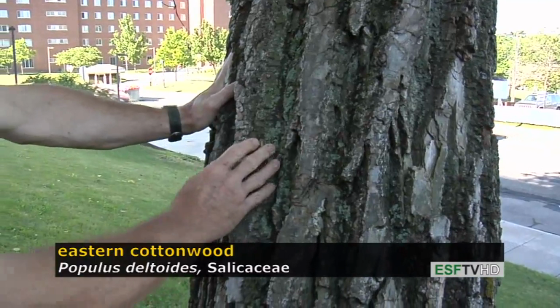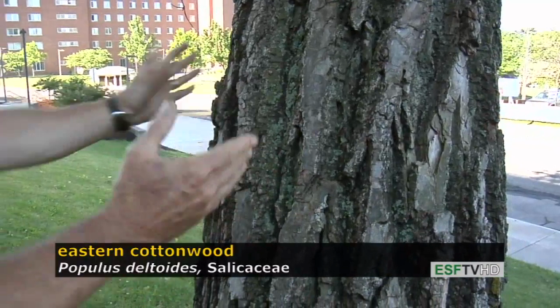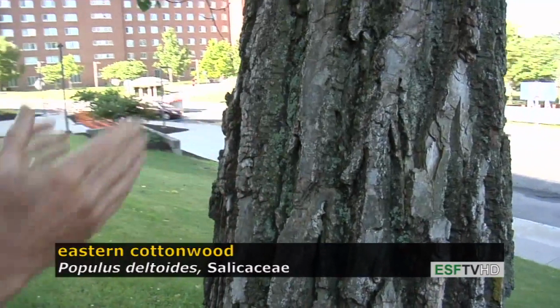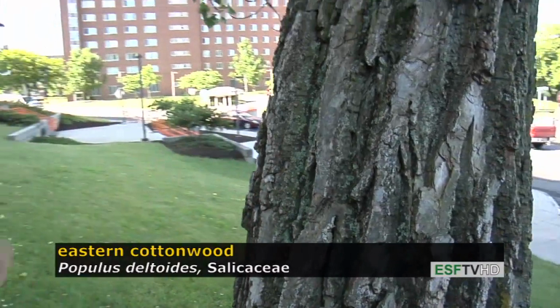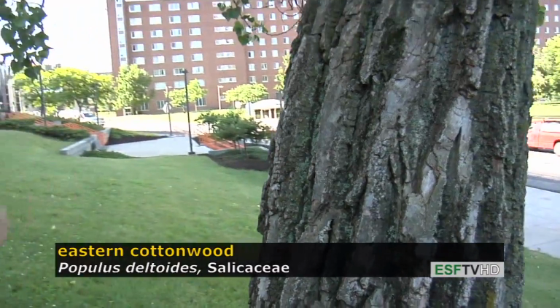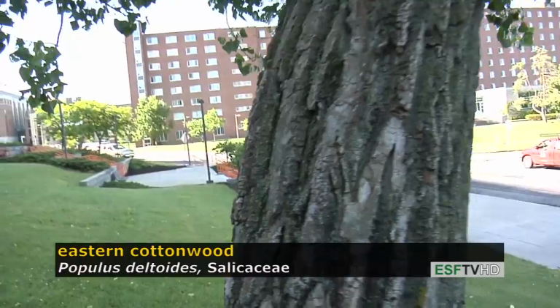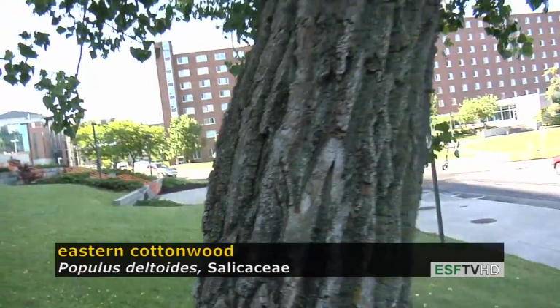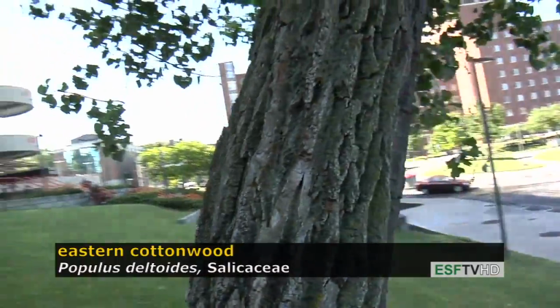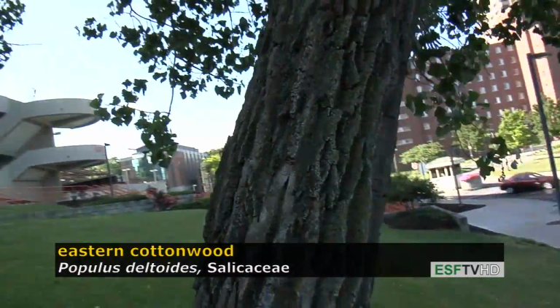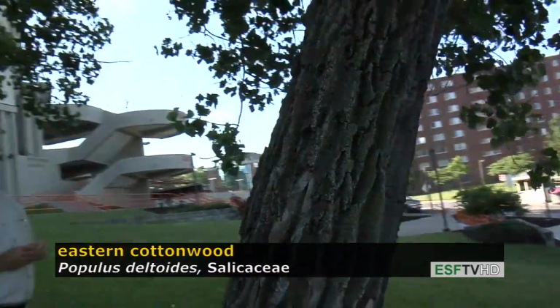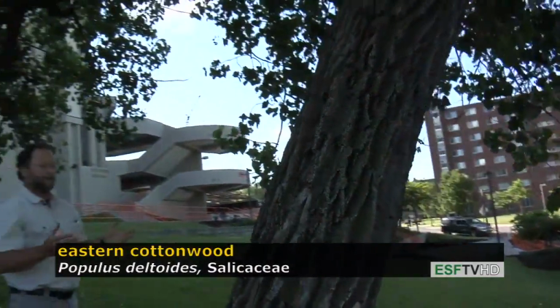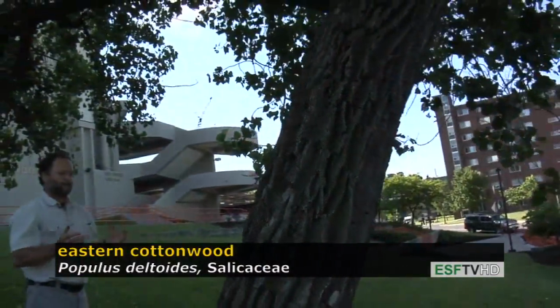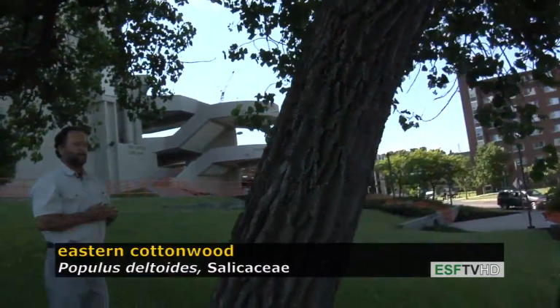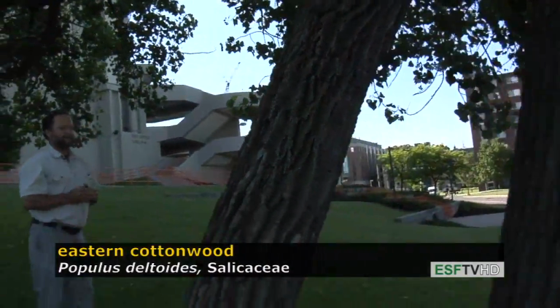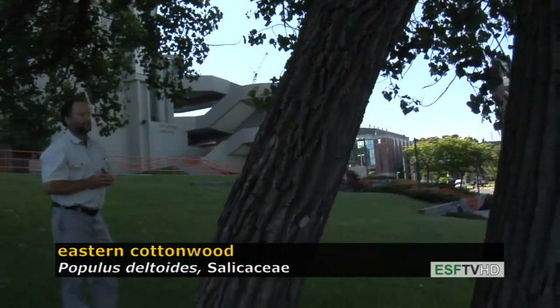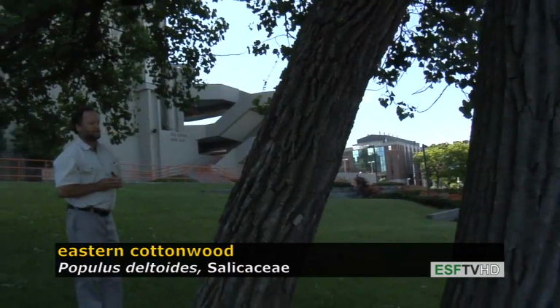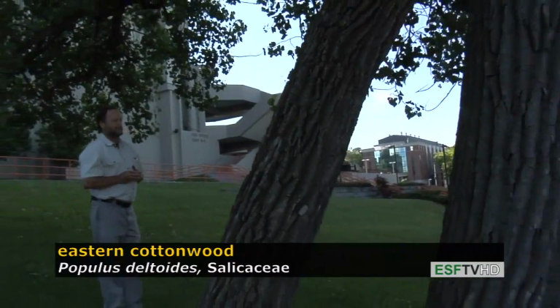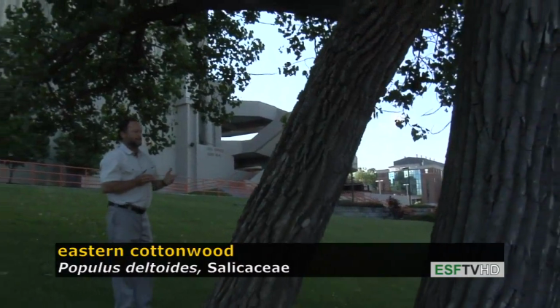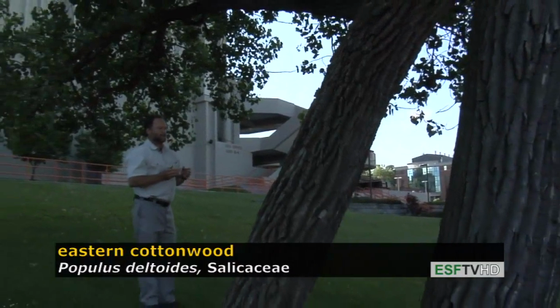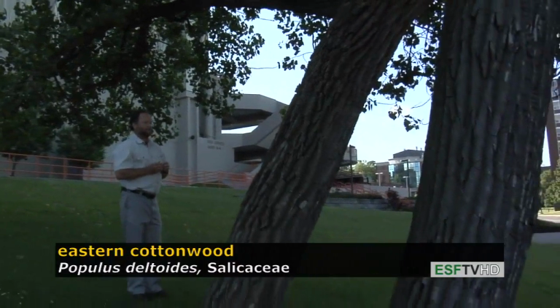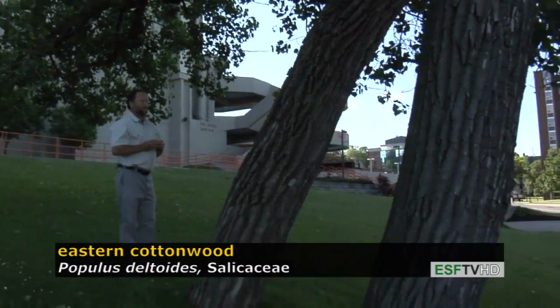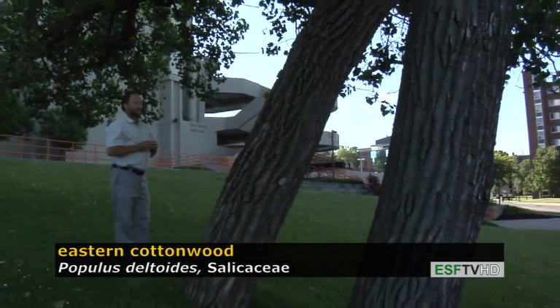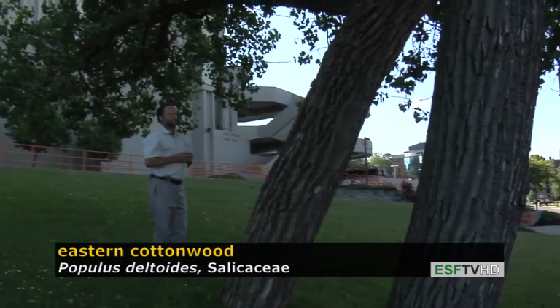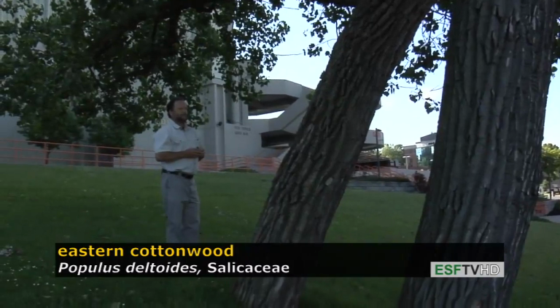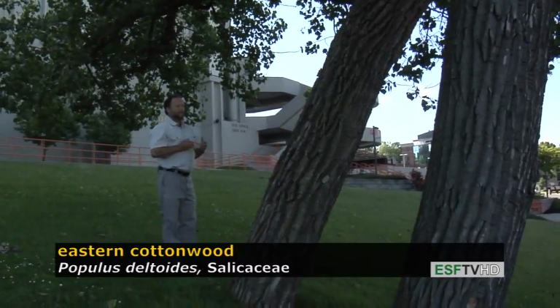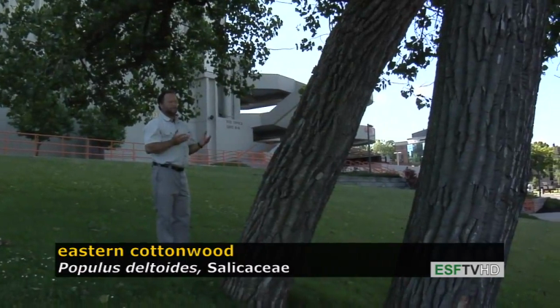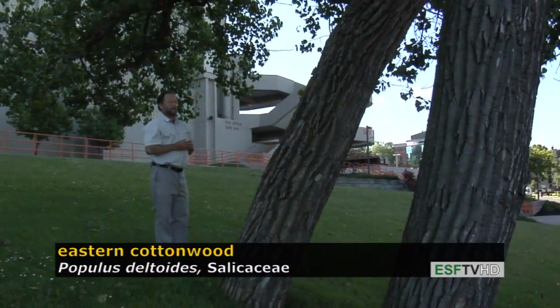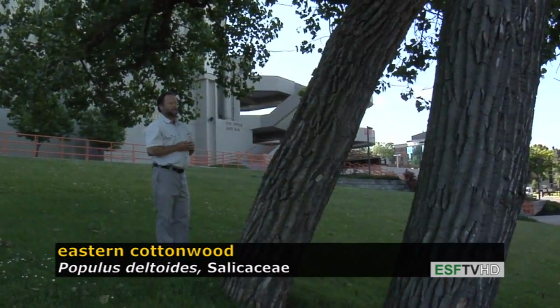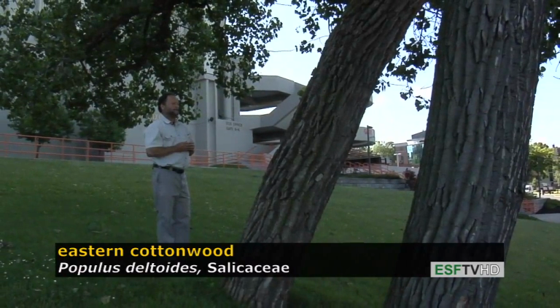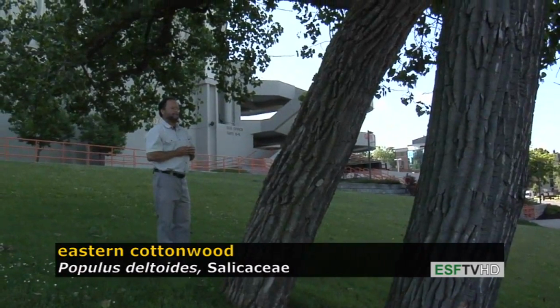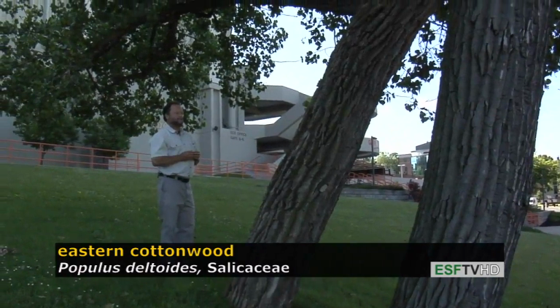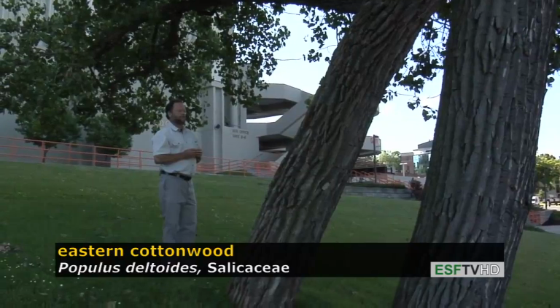A tree this big isn't that old. Because of its fast growth, they'll get to 3, 4, 5, 6 feet in diameter in just a few decades. And they don't live very long, up to about 50 to 60 years.